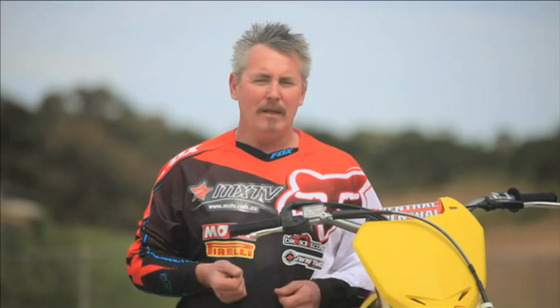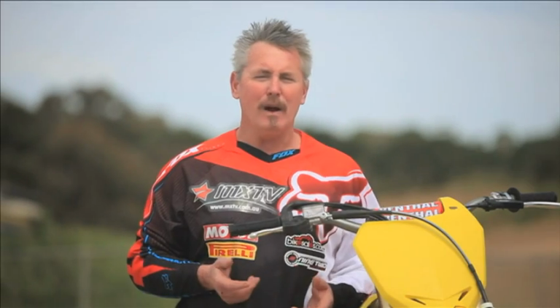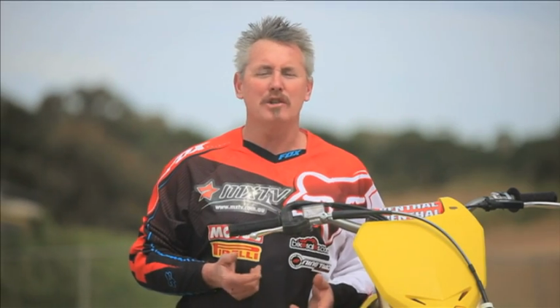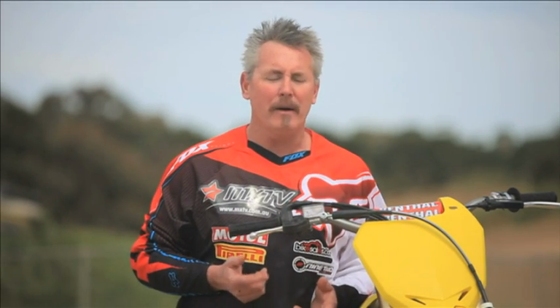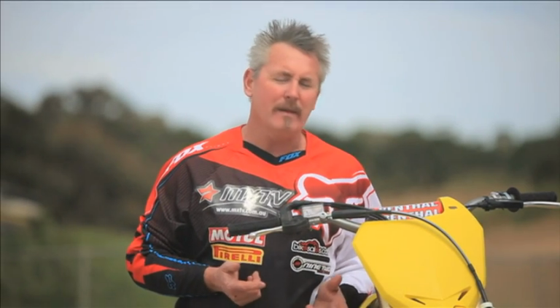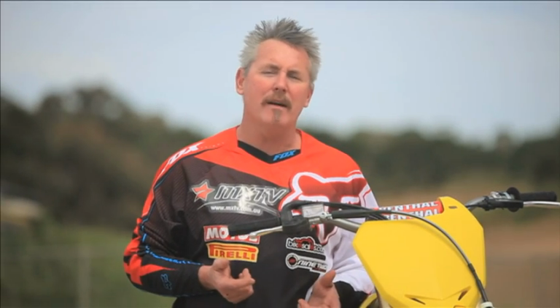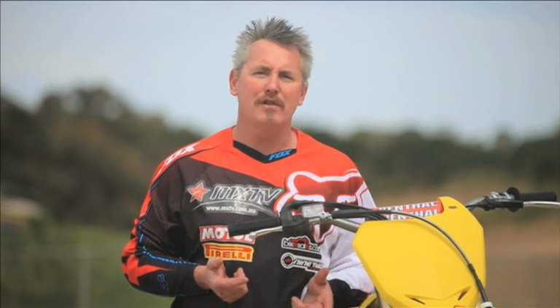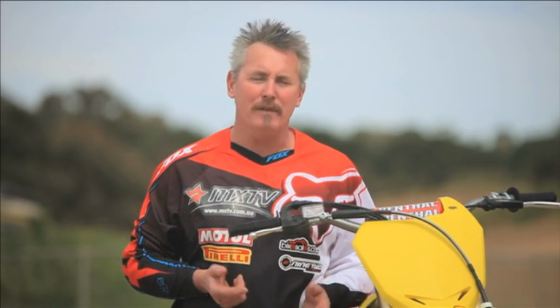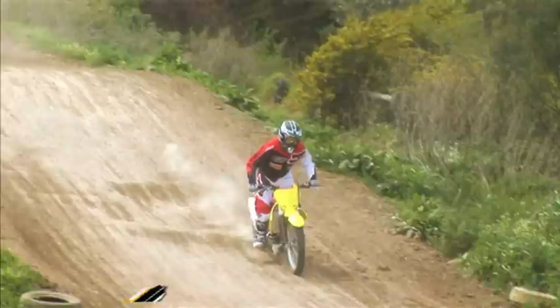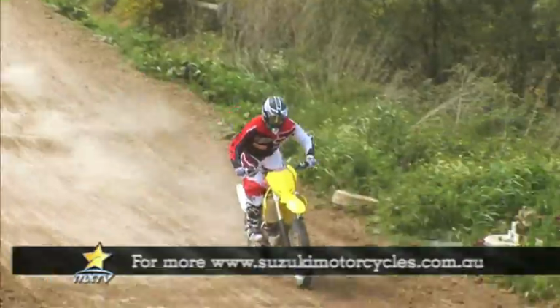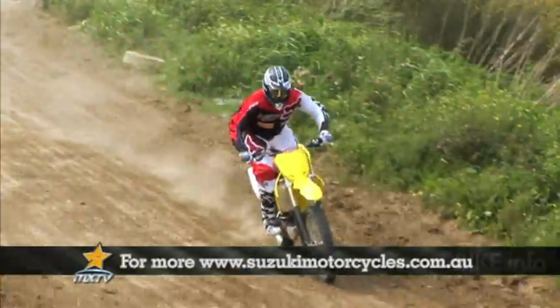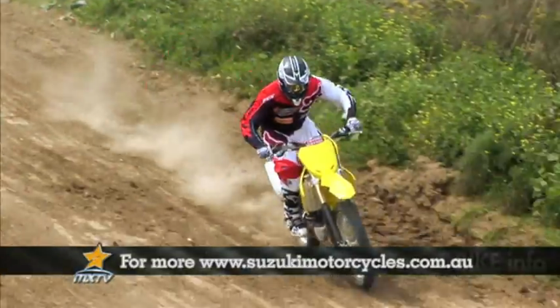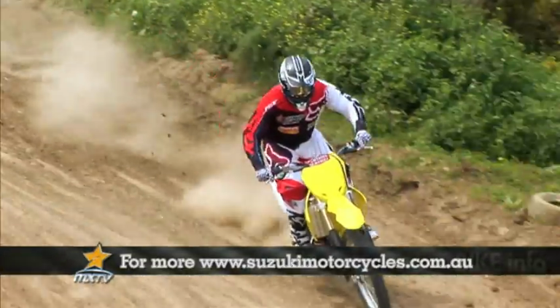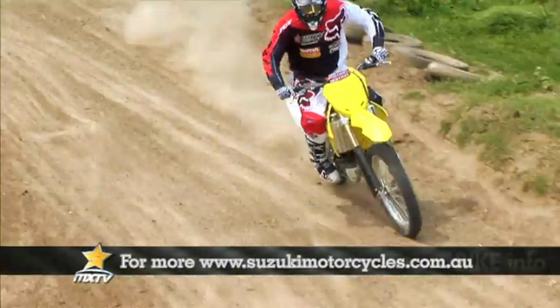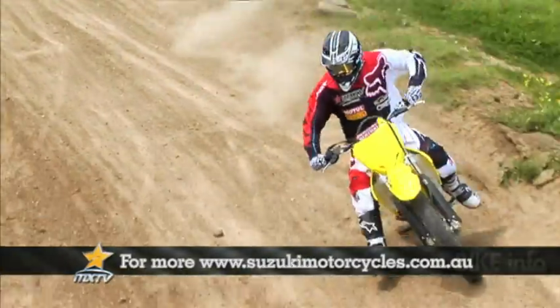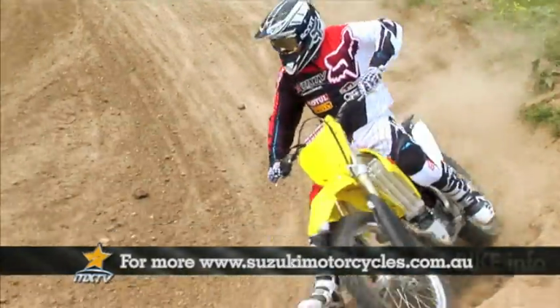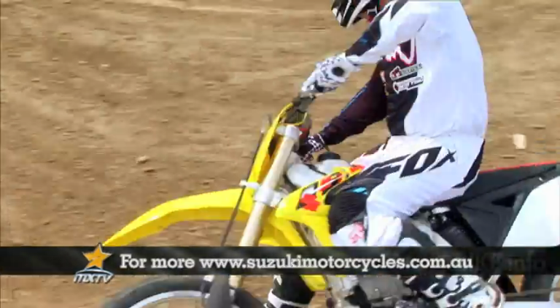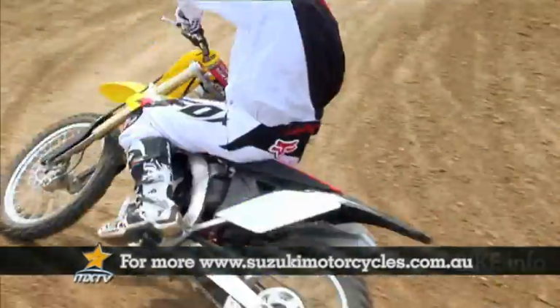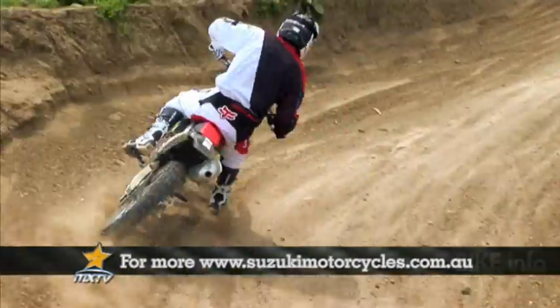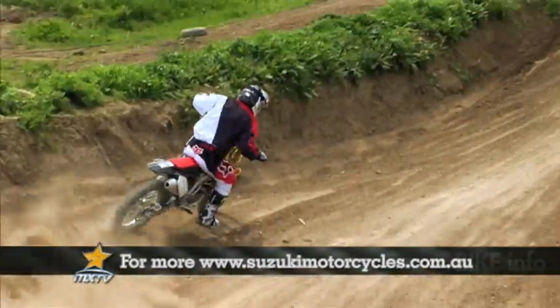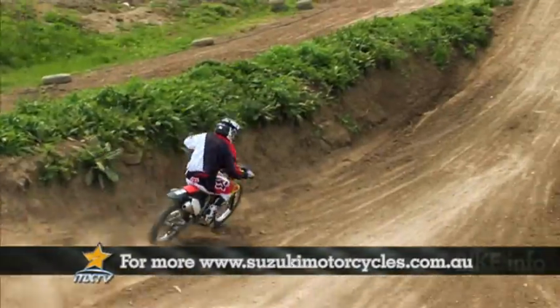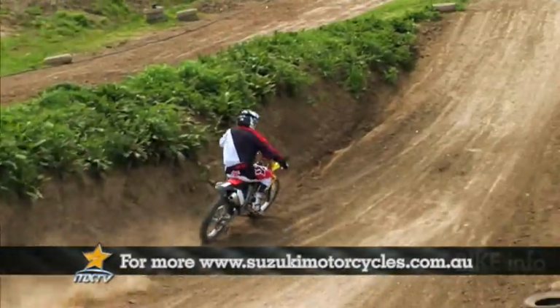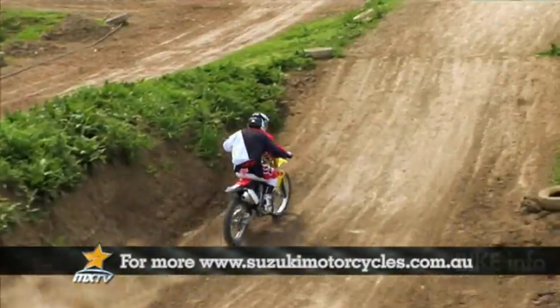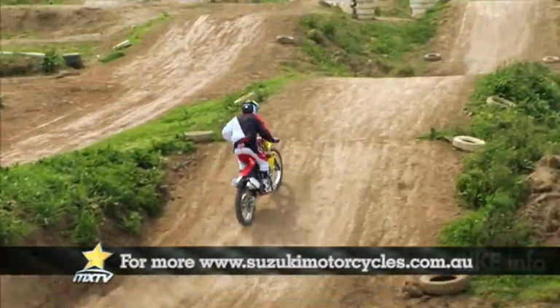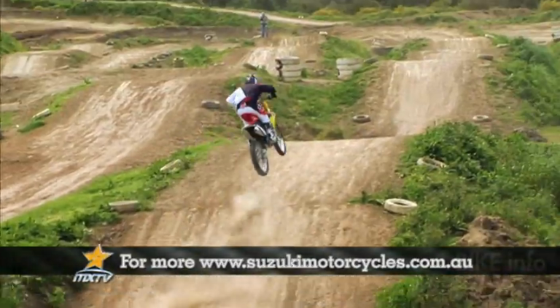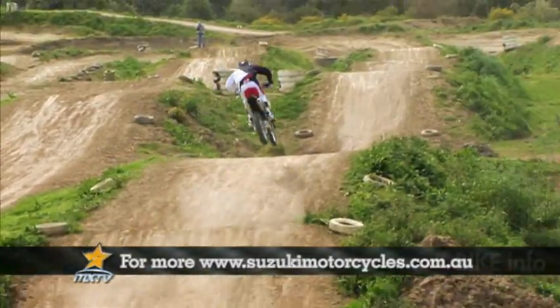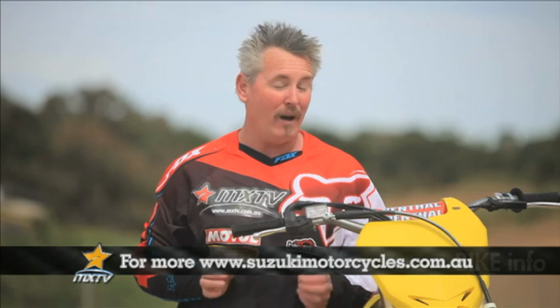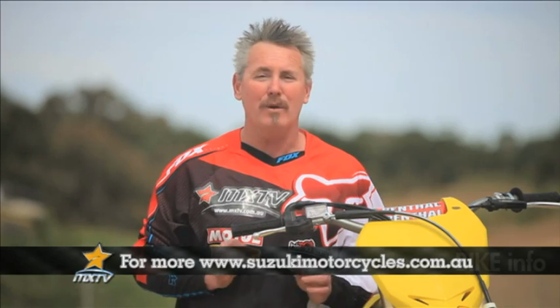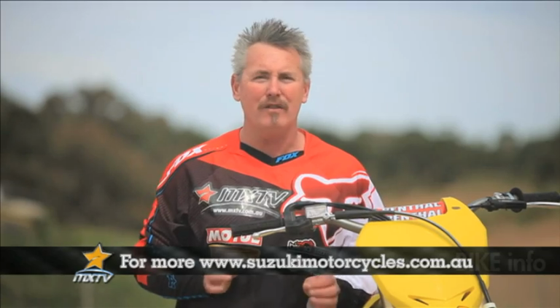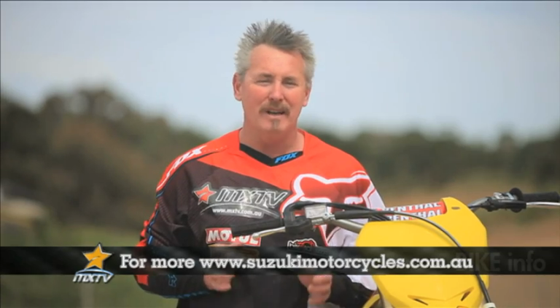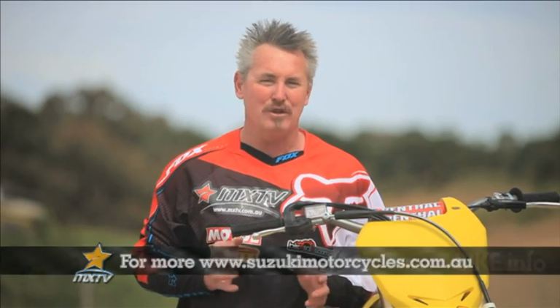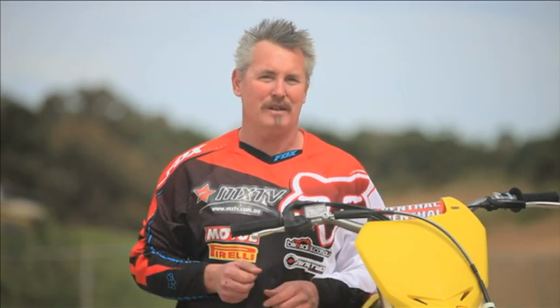The thing I really enjoyed about riding this RMZ250 was it handled absolutely superbly. With the brakes and the suspension and the motor, it's just a perfect package. You don't have to do anything to it to enjoy yourself.